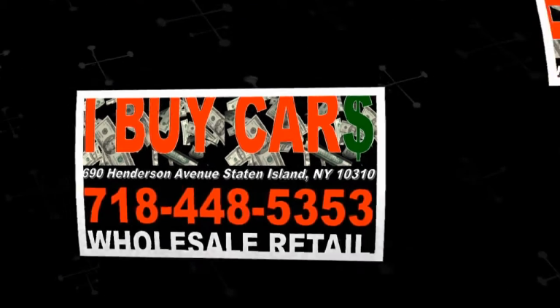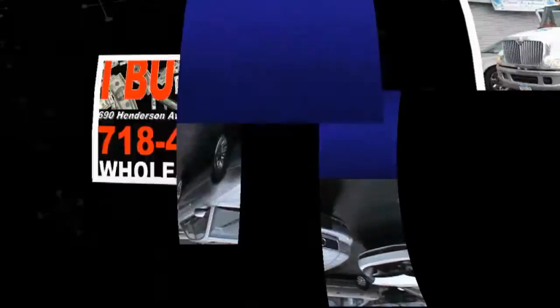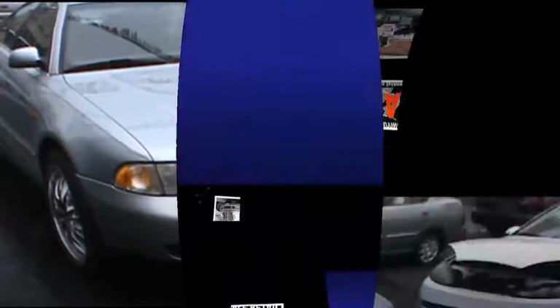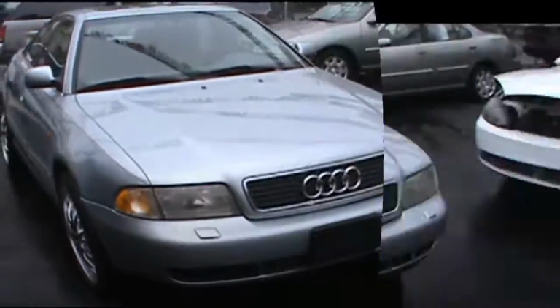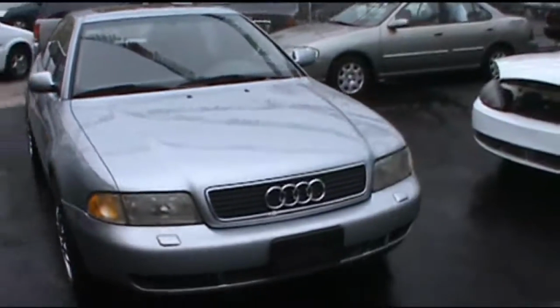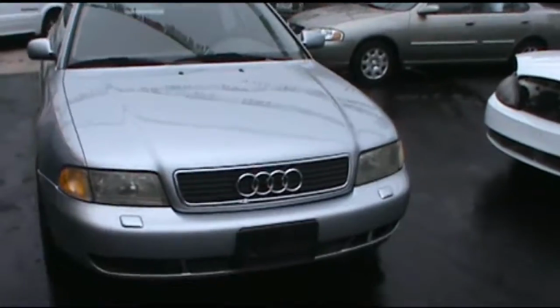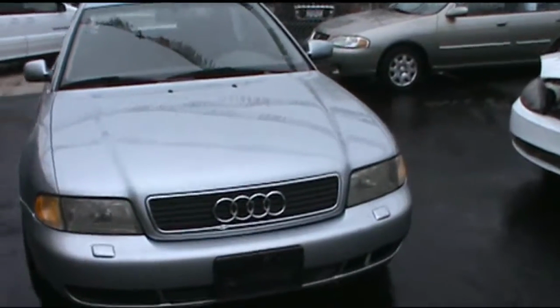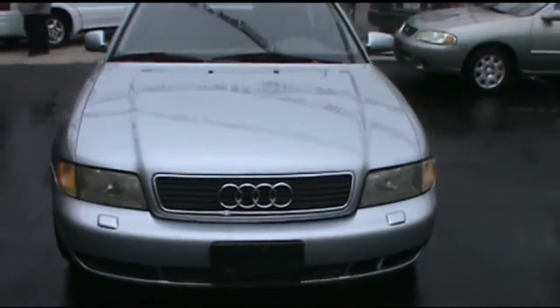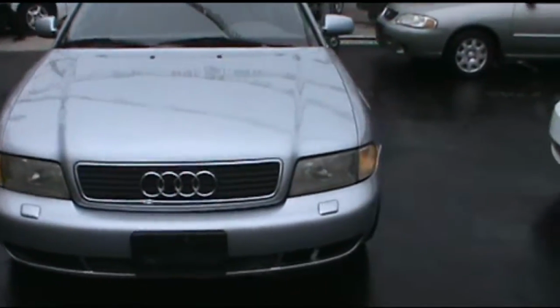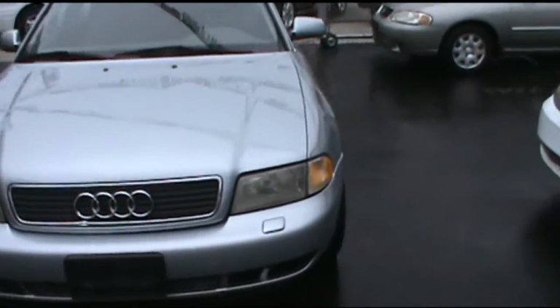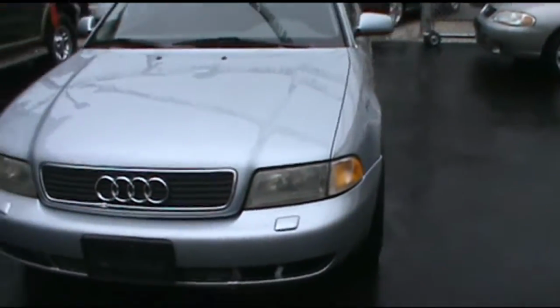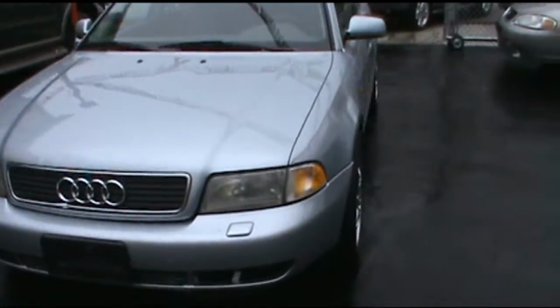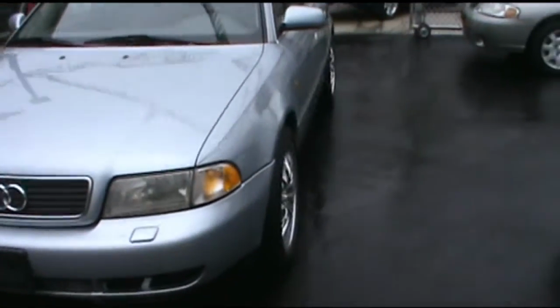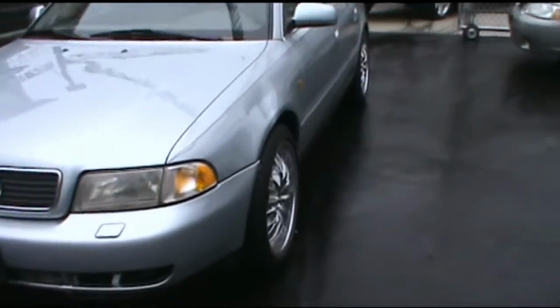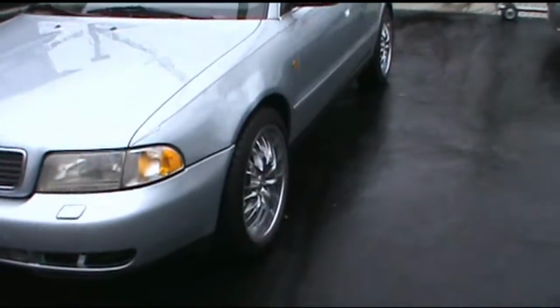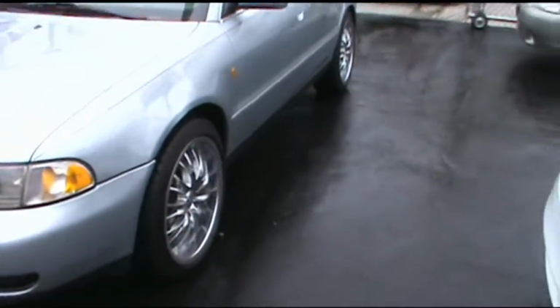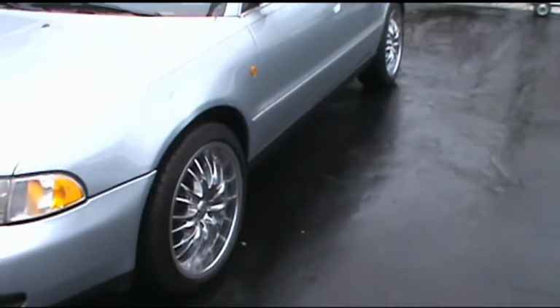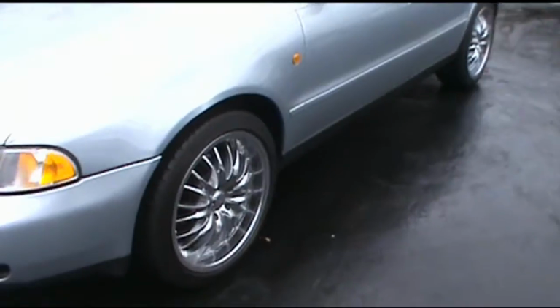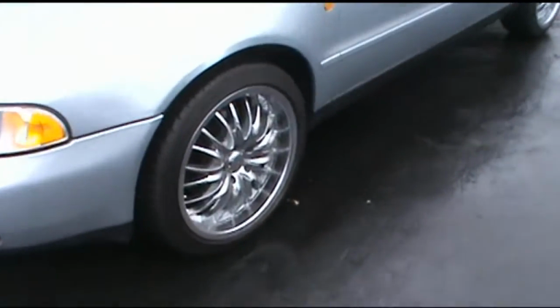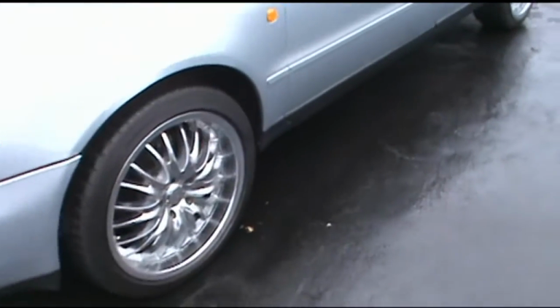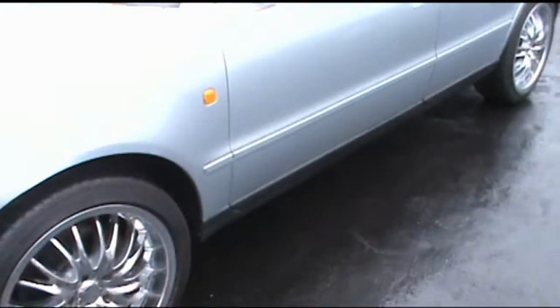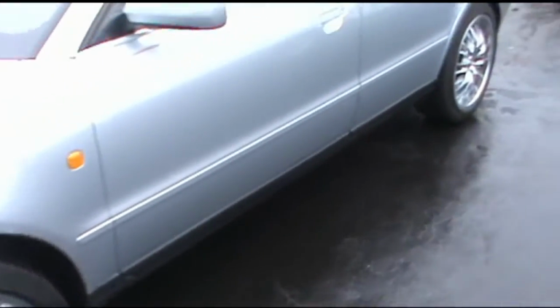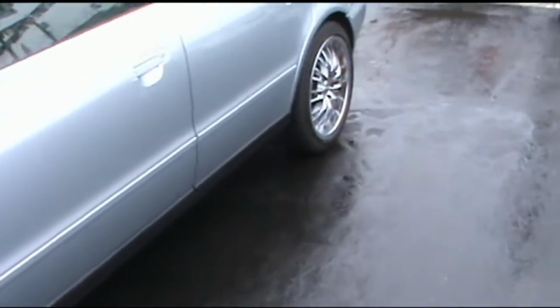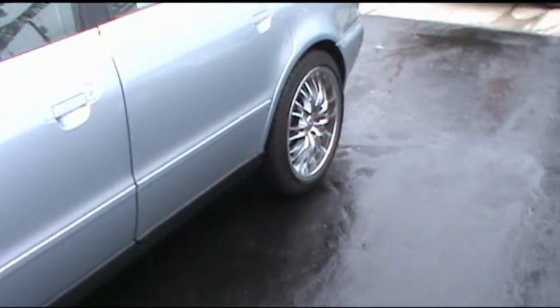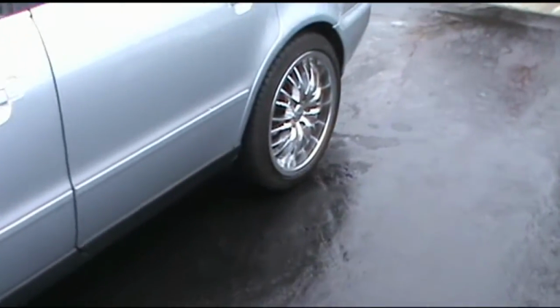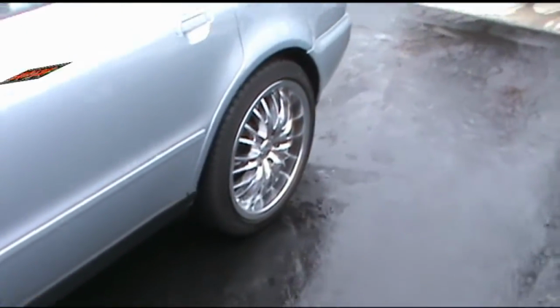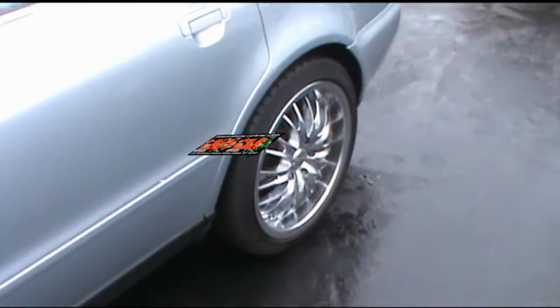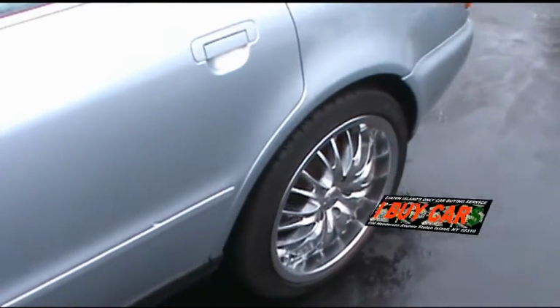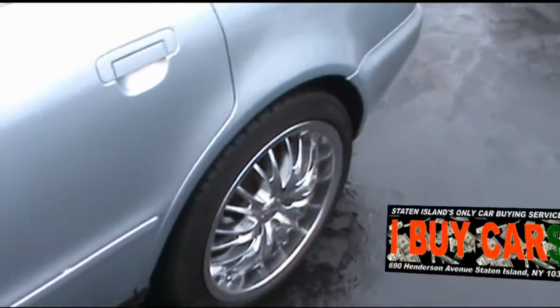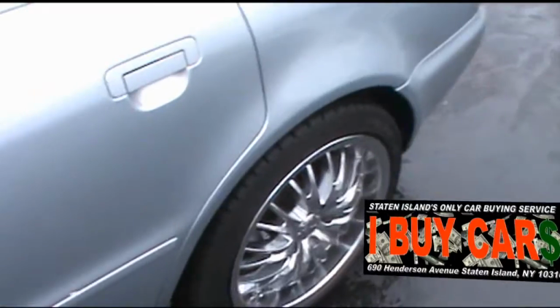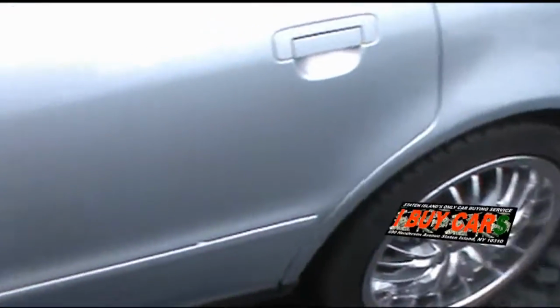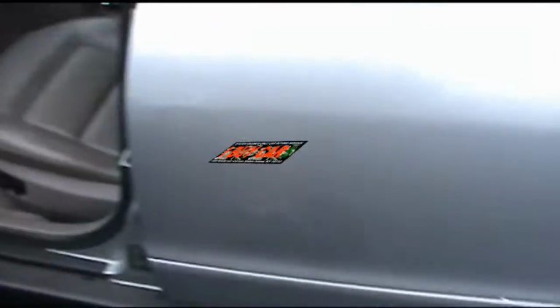Welcome to iBuyCars. Here we have a 1998 Audi A4. This is a 2.8 liter V6, front track edition. It has aftermarket alloy wheels, leather interior, and a power seat on the driver's side.